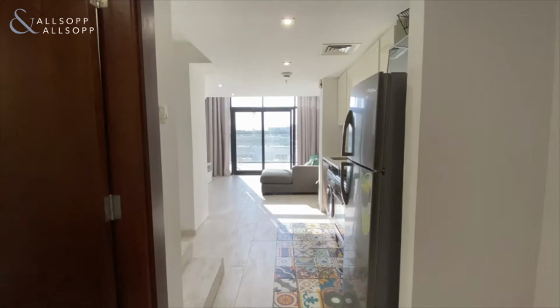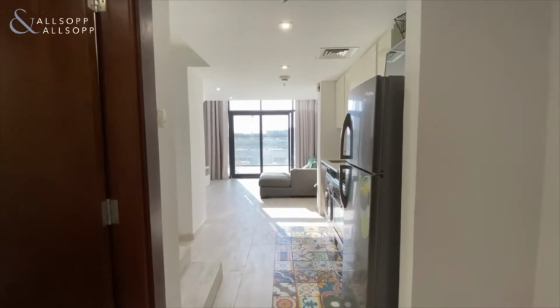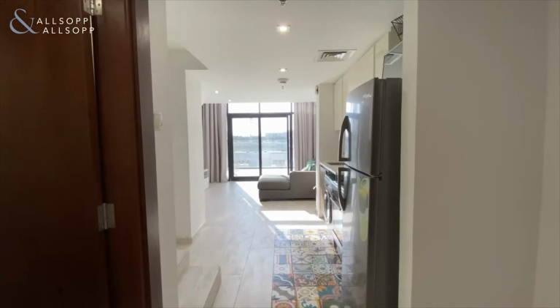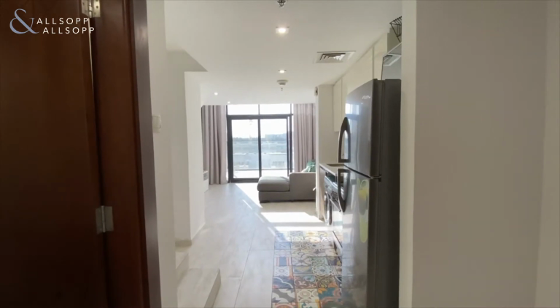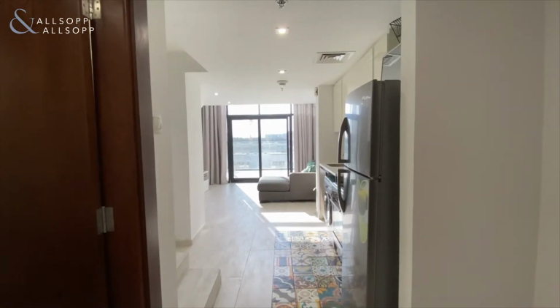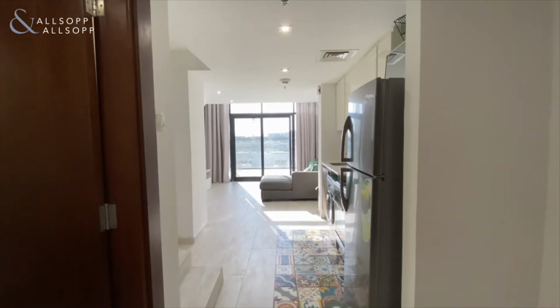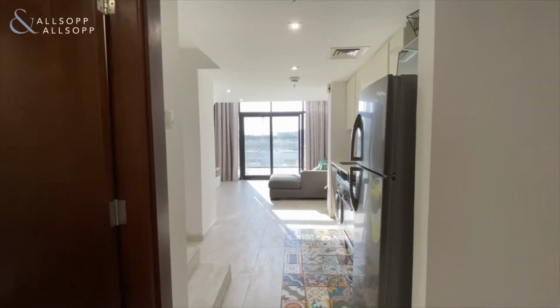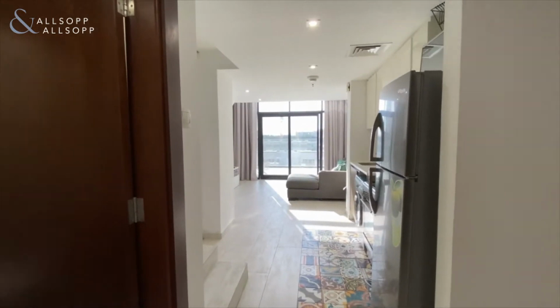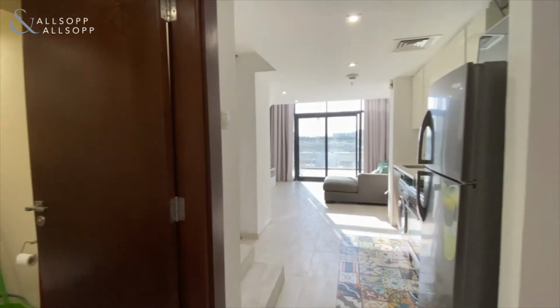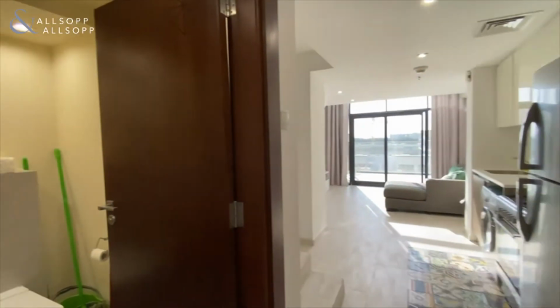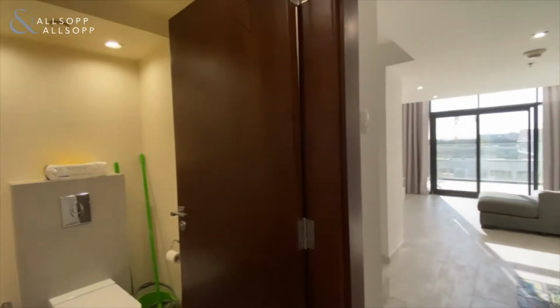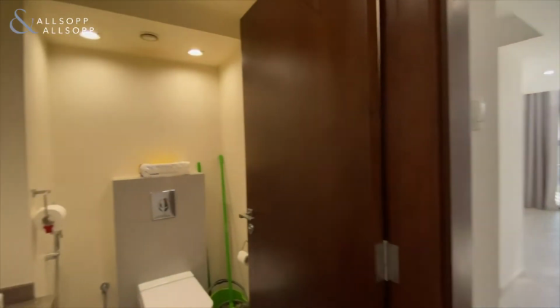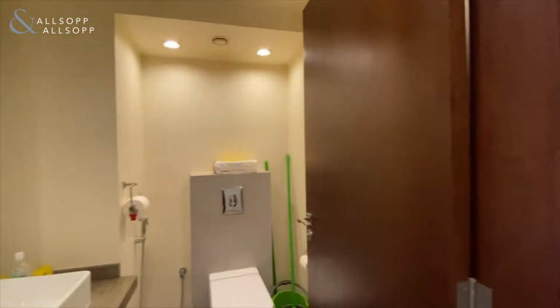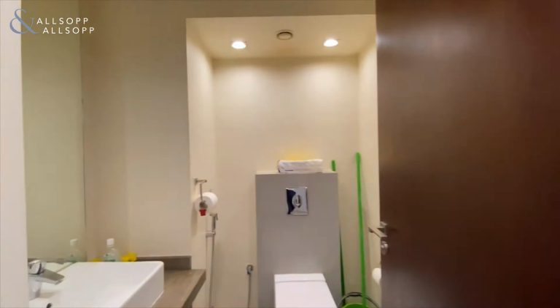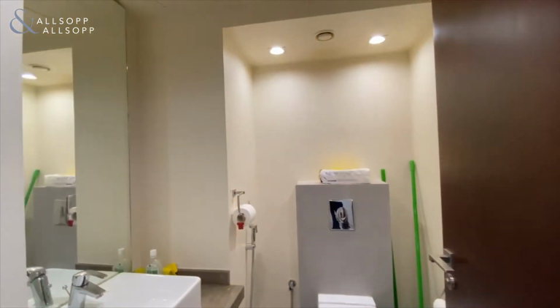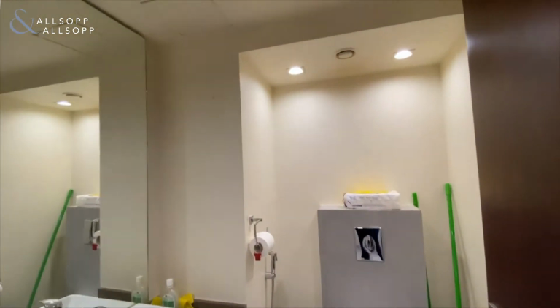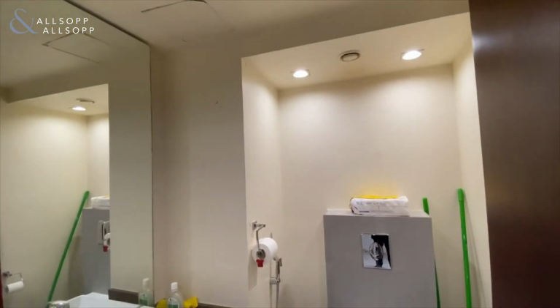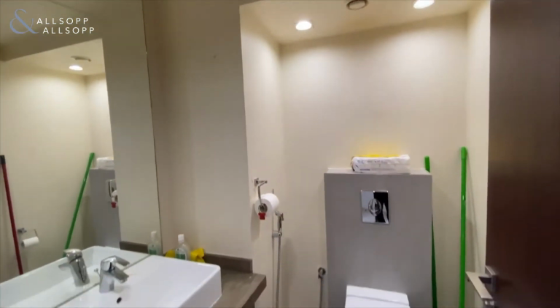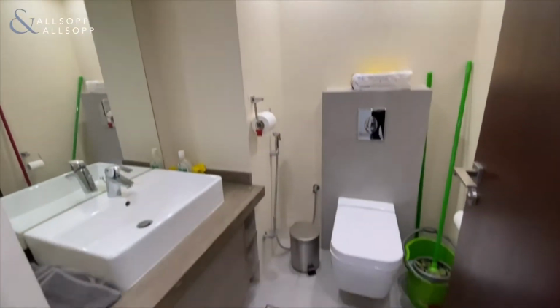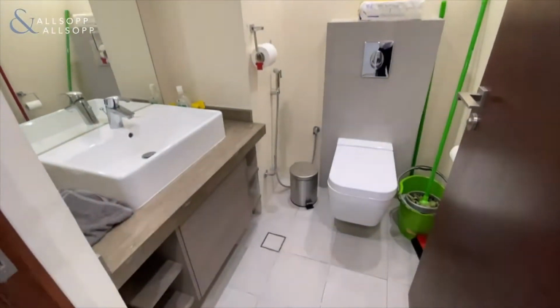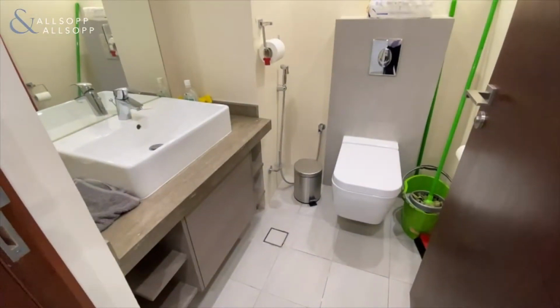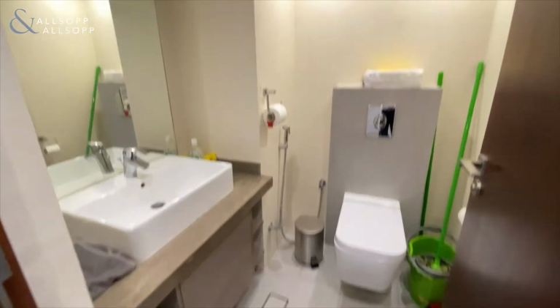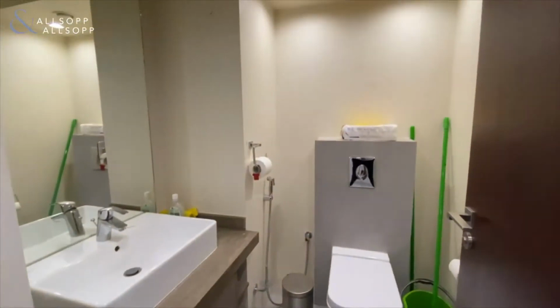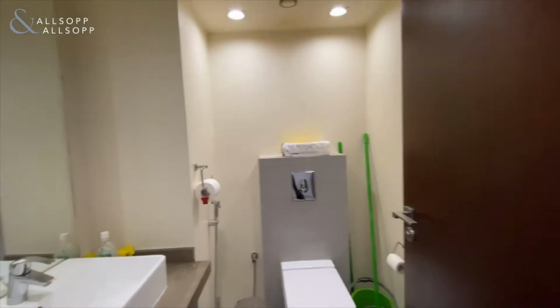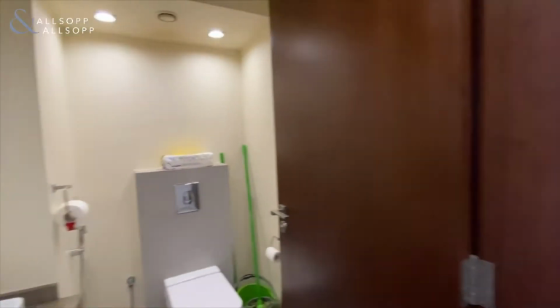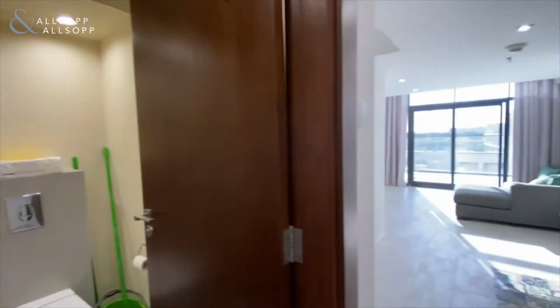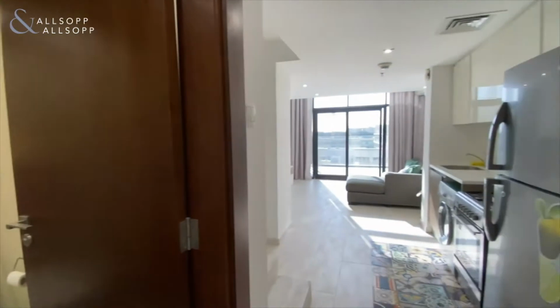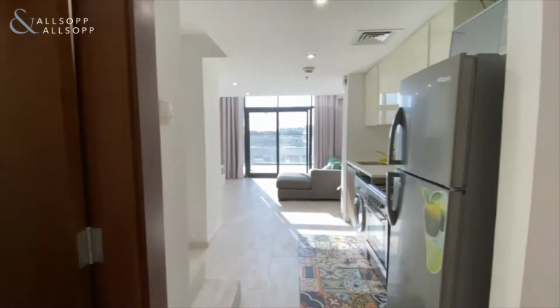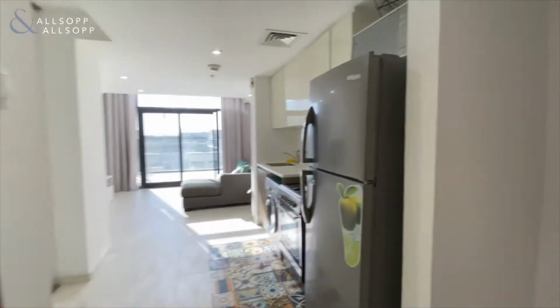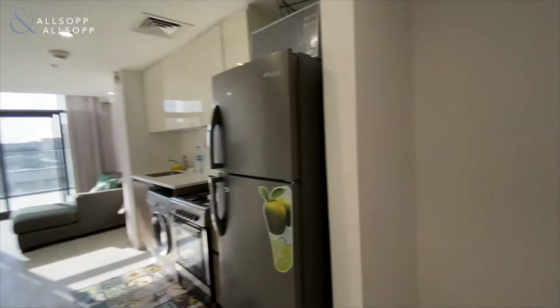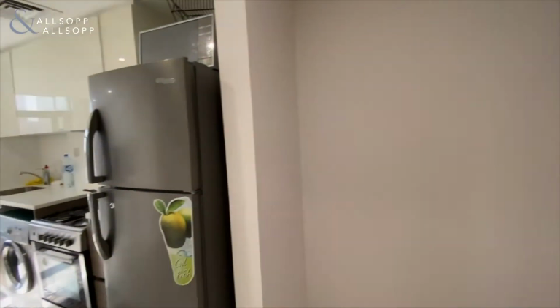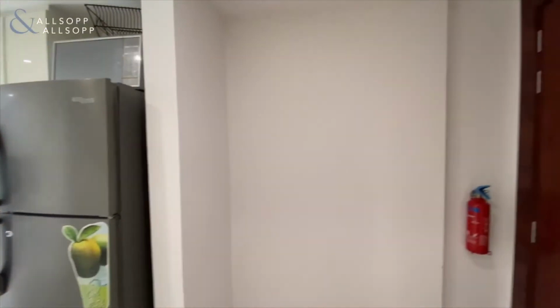Good afternoon, this is David from Allsop and Allsop Real Estate. I'm in Shemala Residences and I'm here to show you this one bedroom duplex. As you walk in, immediately to your left there's a powder room.